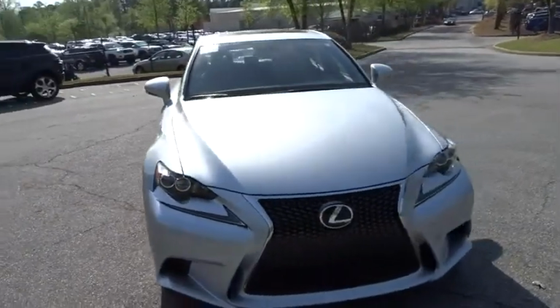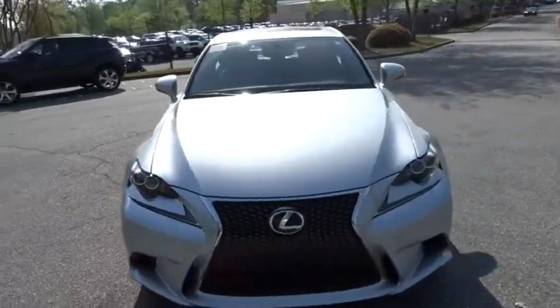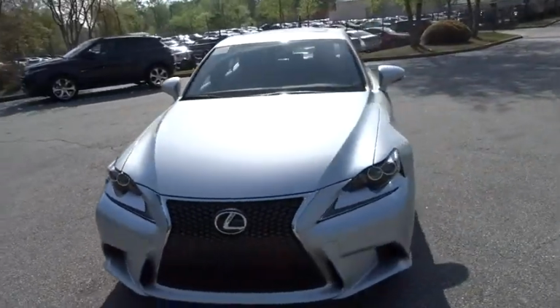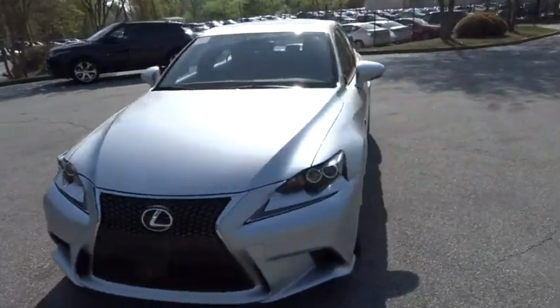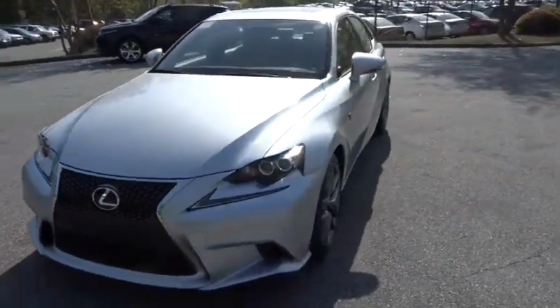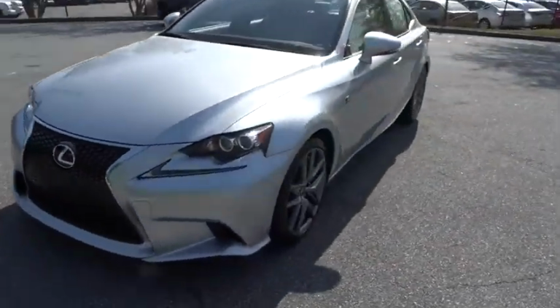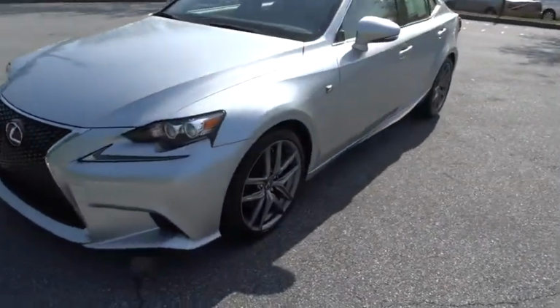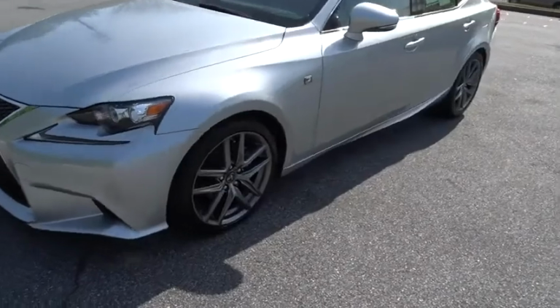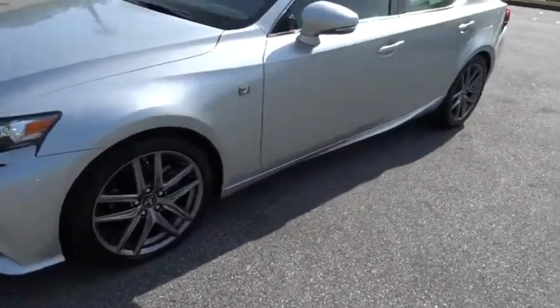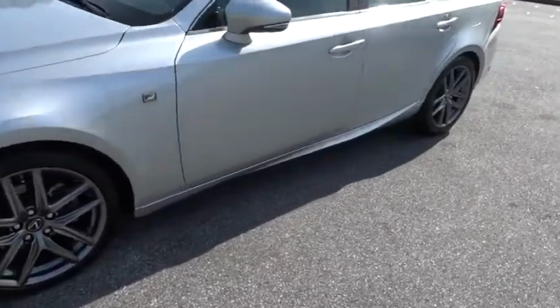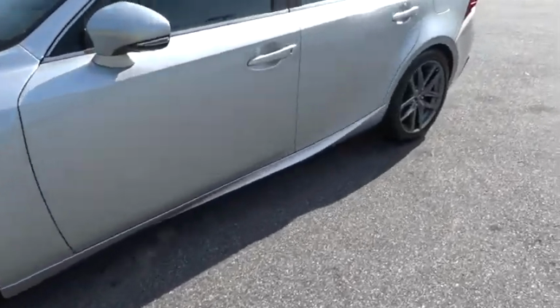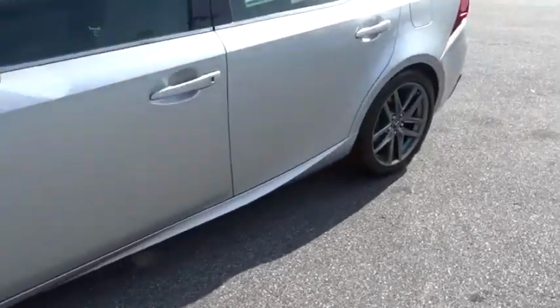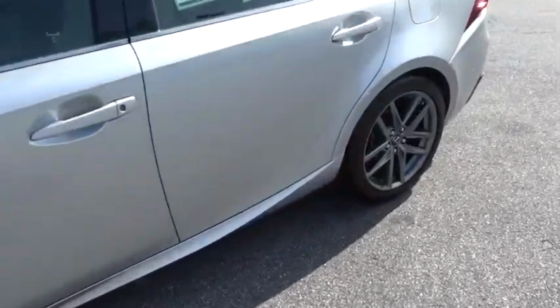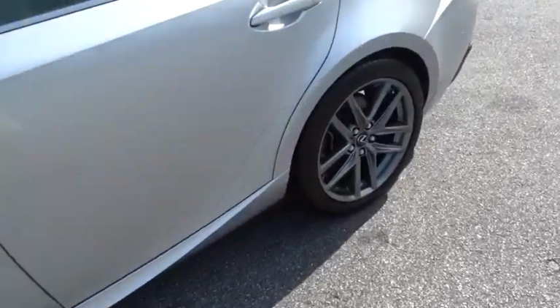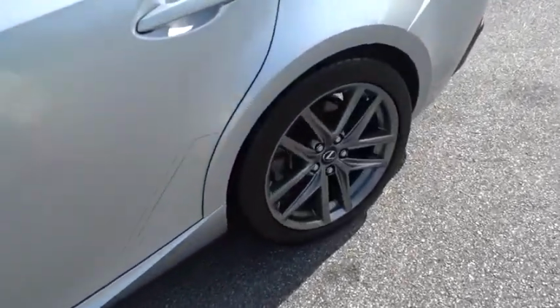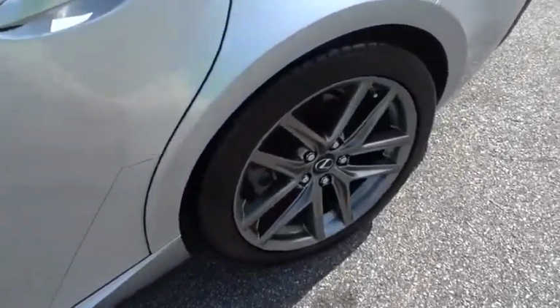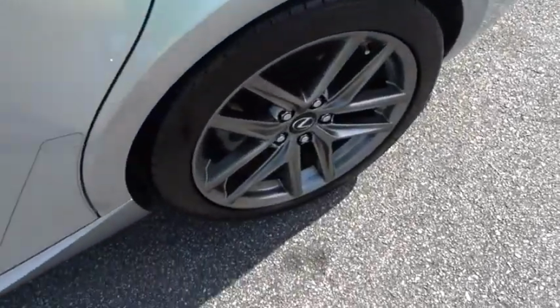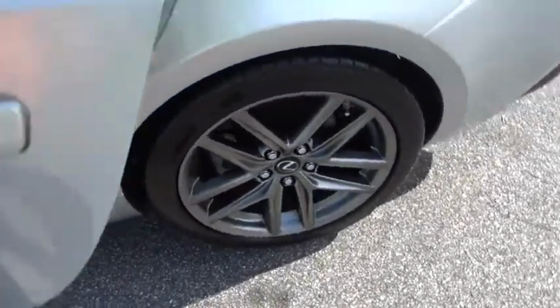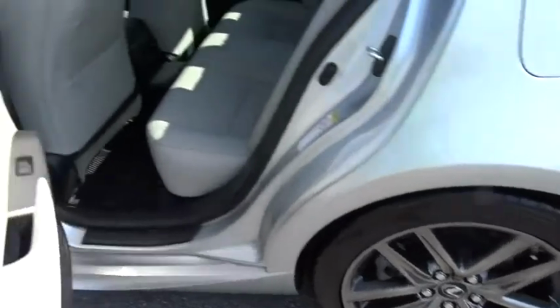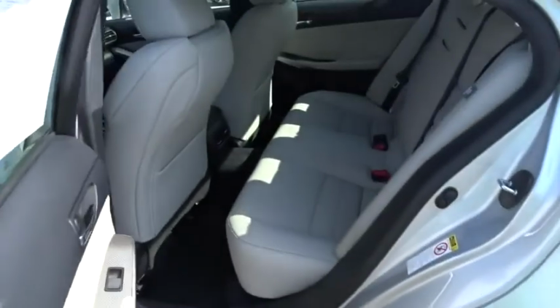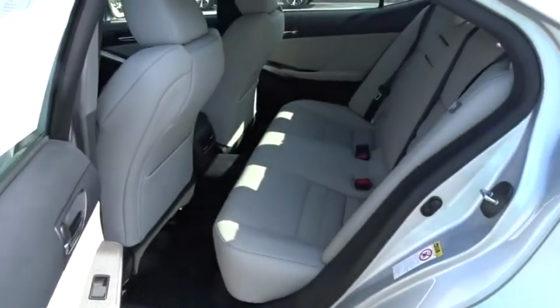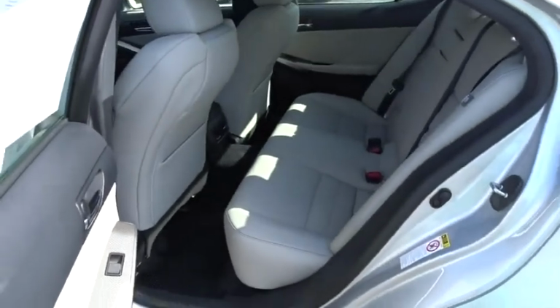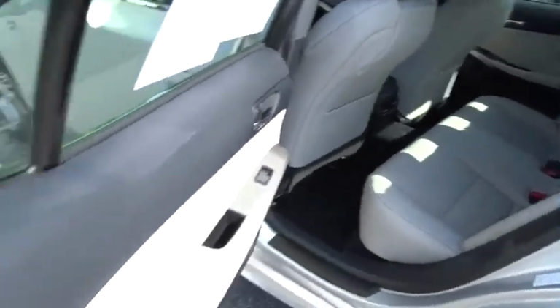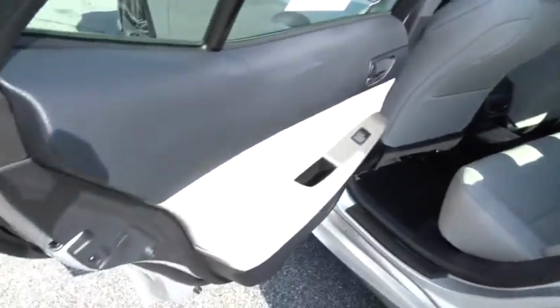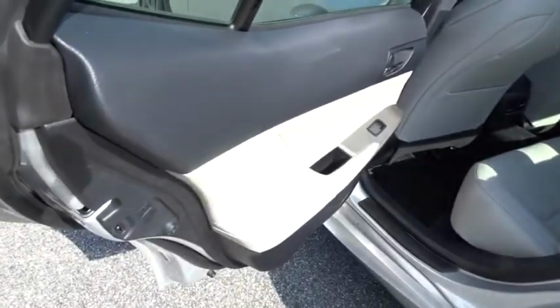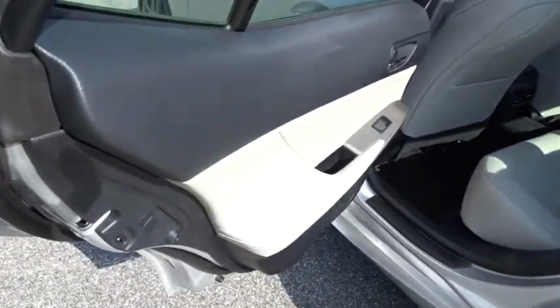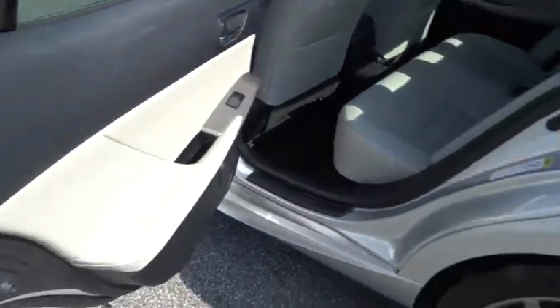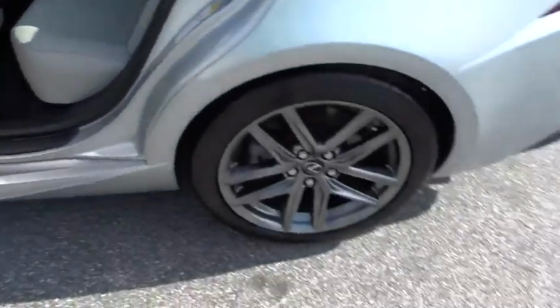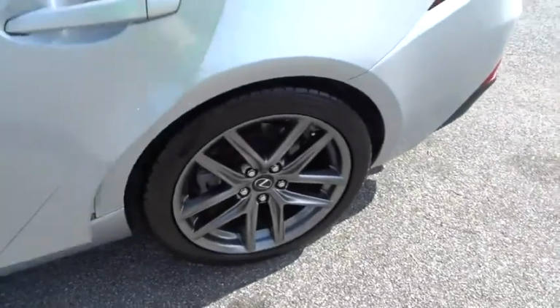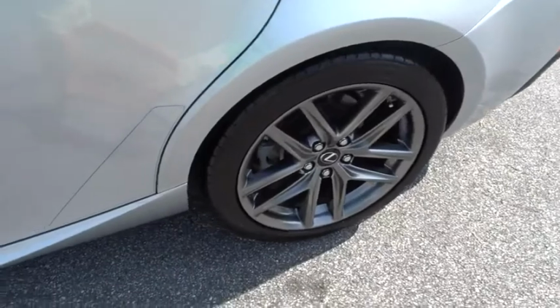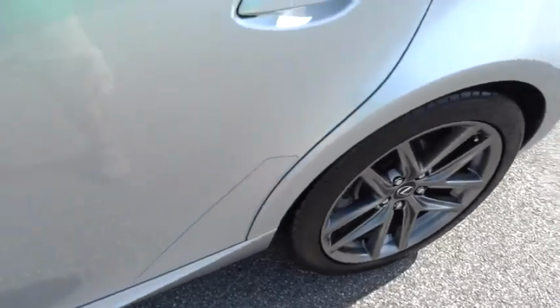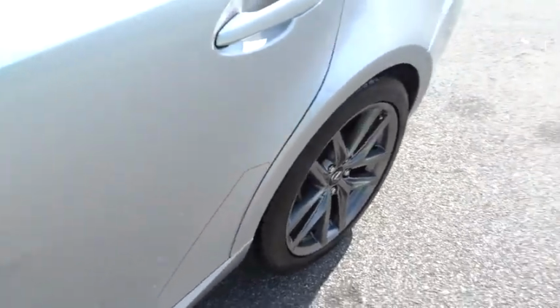Here are some of this vehicle's great options: stability control, traction control, keyless entry, steering wheel audio controls, anti-lock braking system, power passenger seat, leather-wrapped steering wheel, Bluetooth, adjustable steering wheel, and power steering.